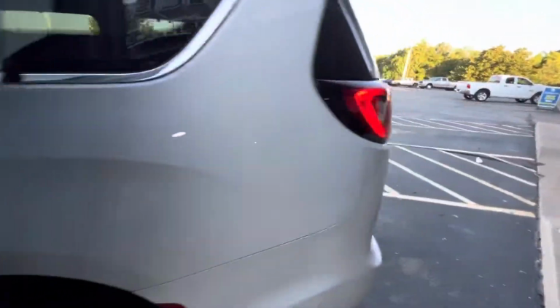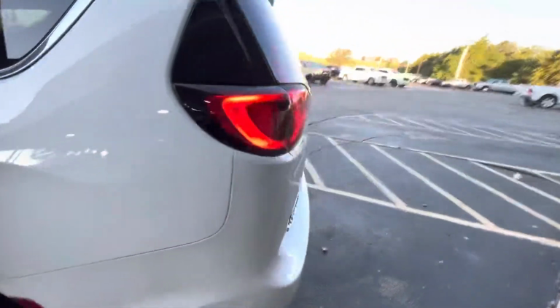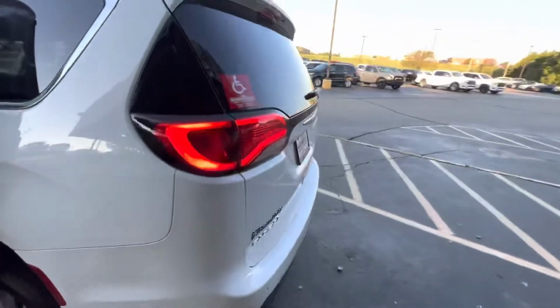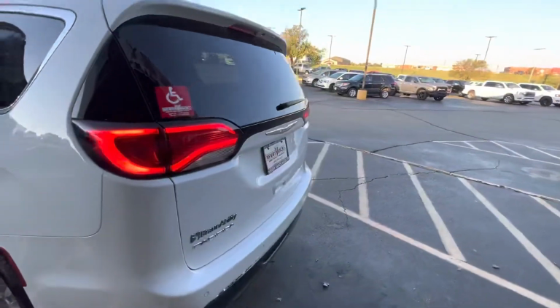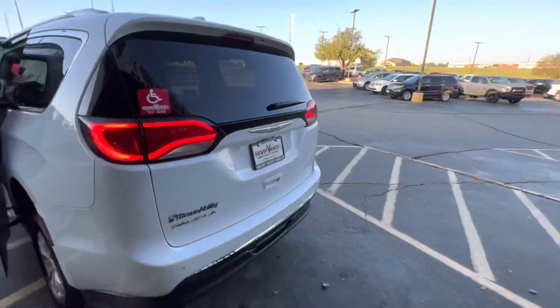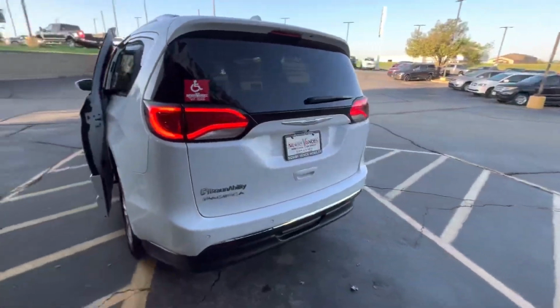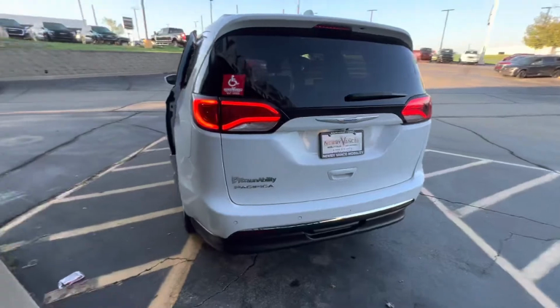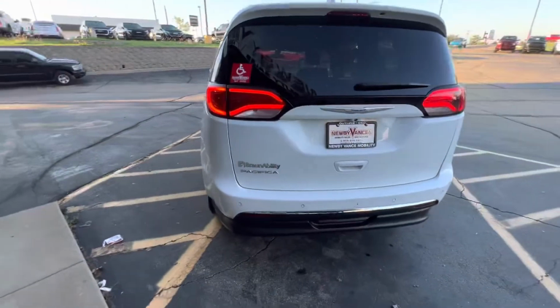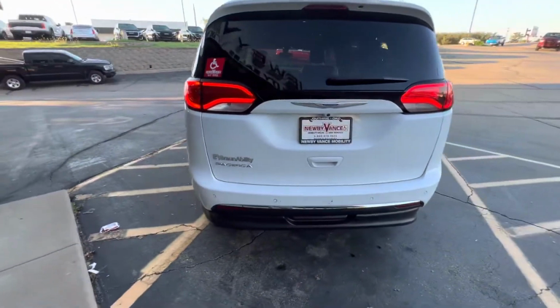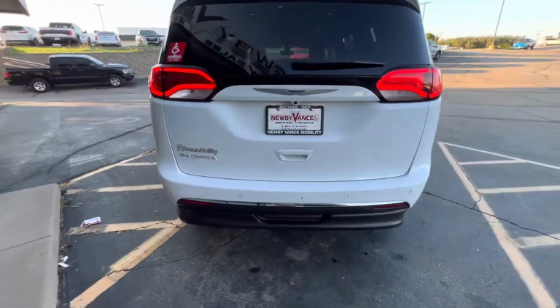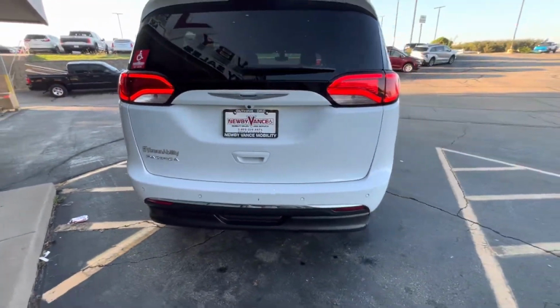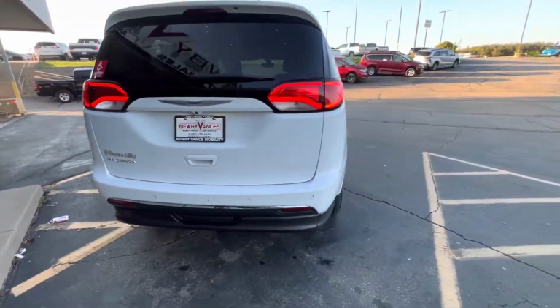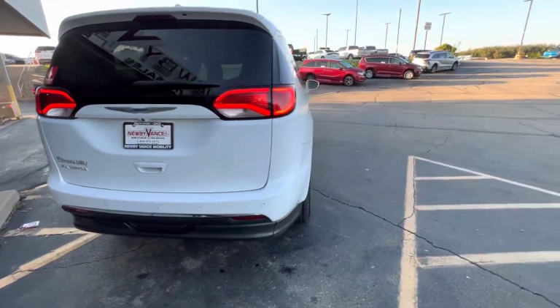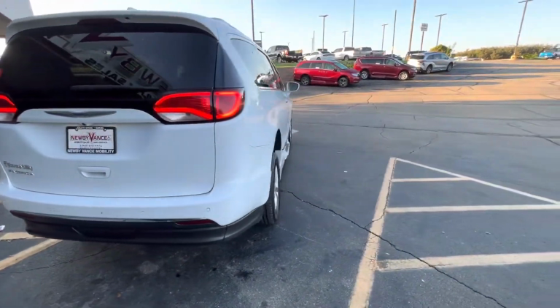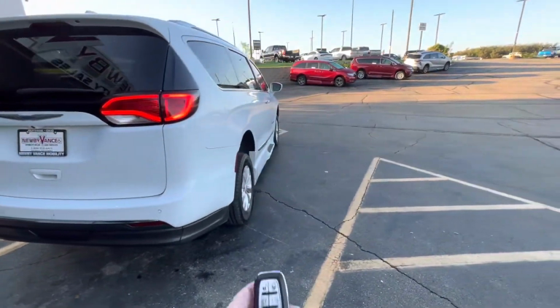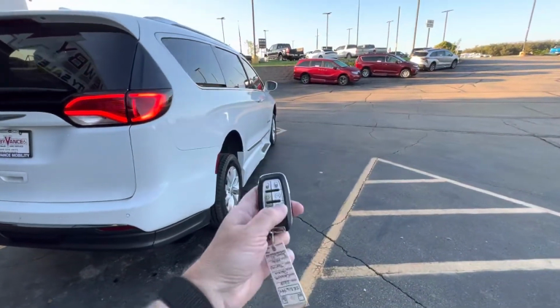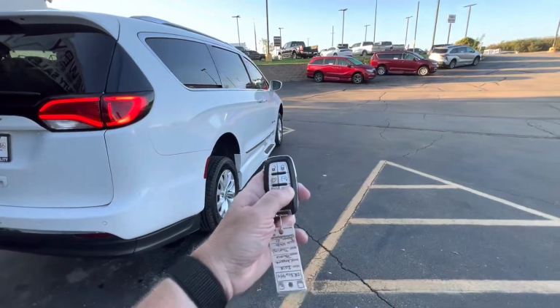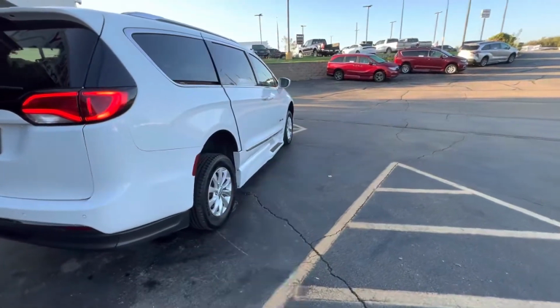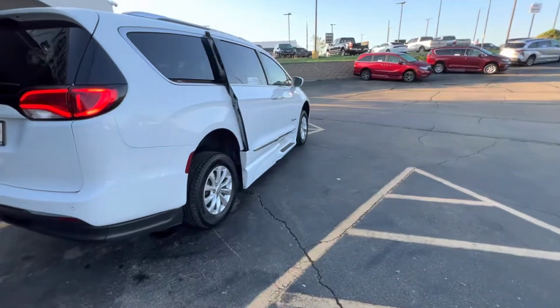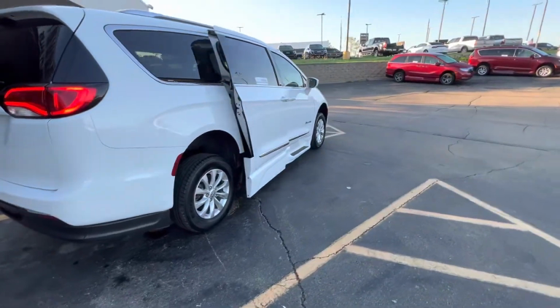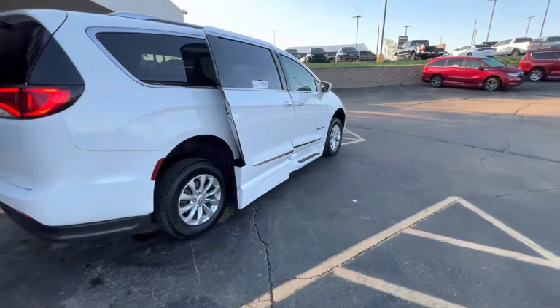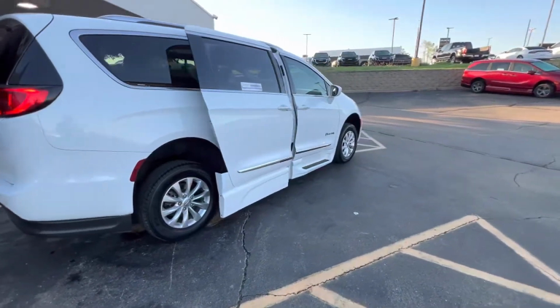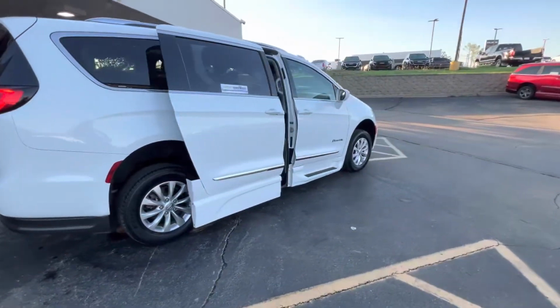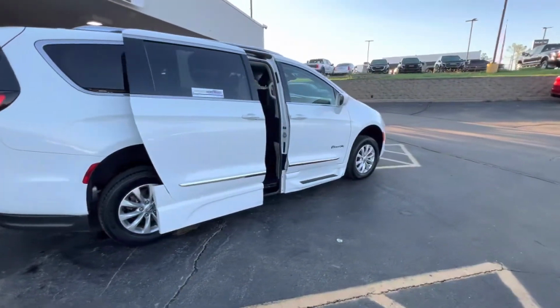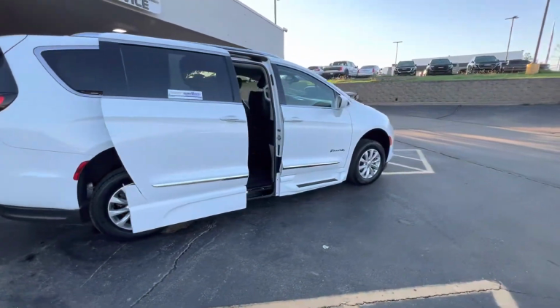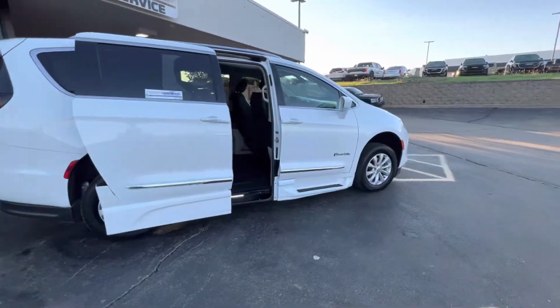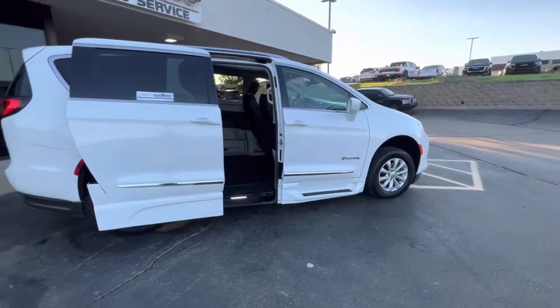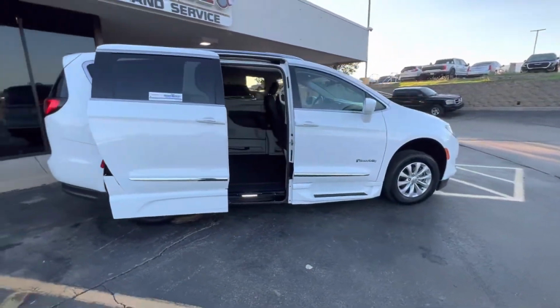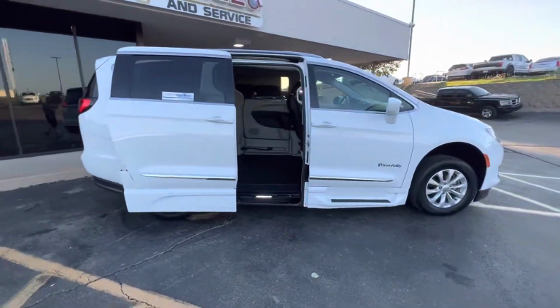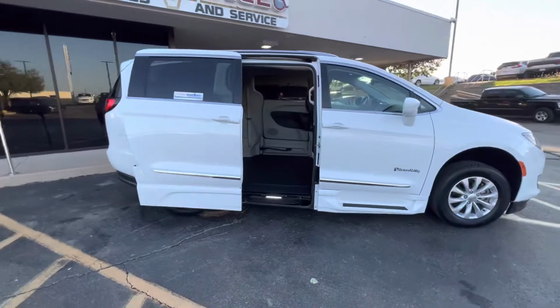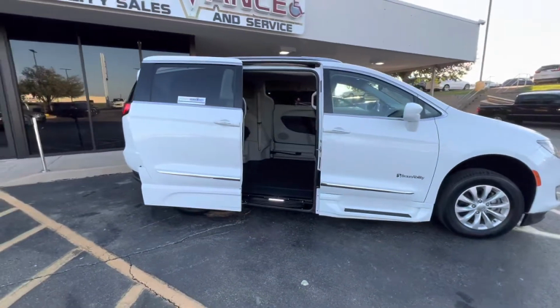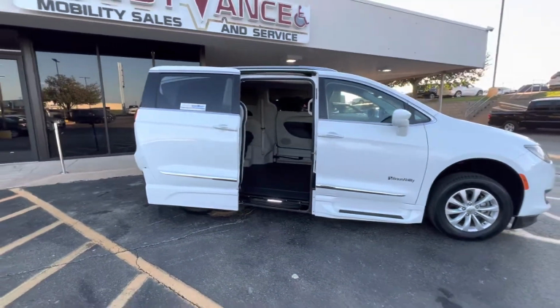This vehicle is currently located at our Guthrie location, but you'll definitely want to give us a call just to confirm. With a simple double-click of your factory key fob, the door will open, the vehicle will begin to kneel, and your ramp will be deployed.